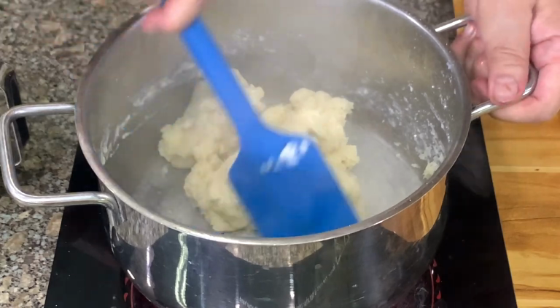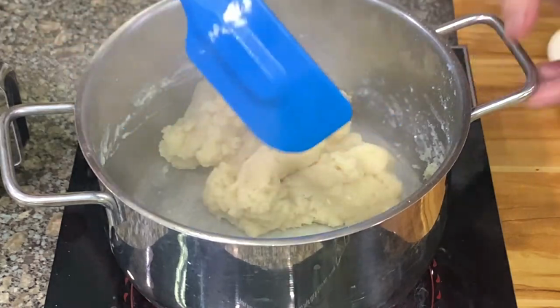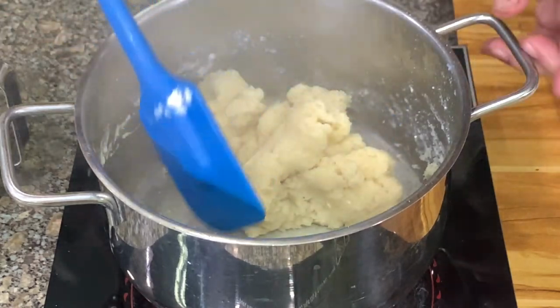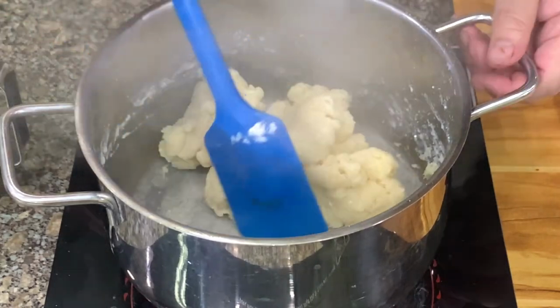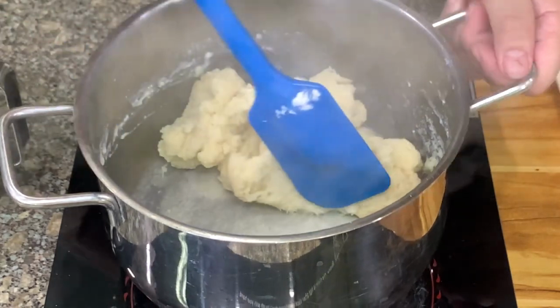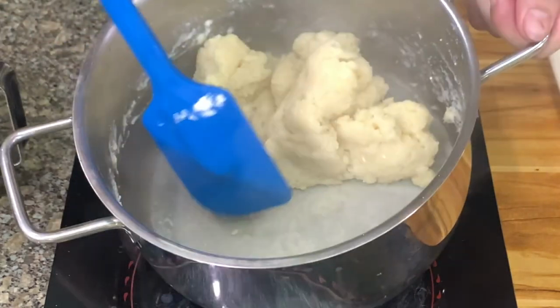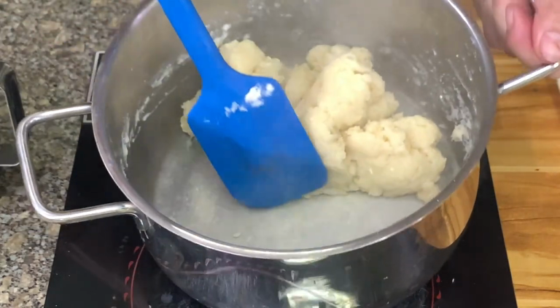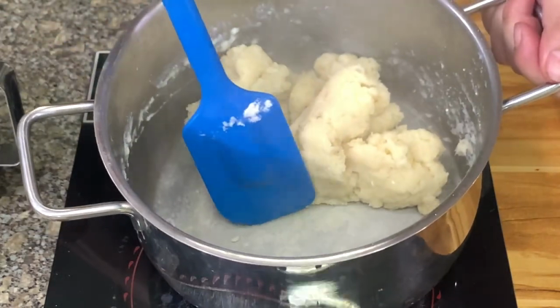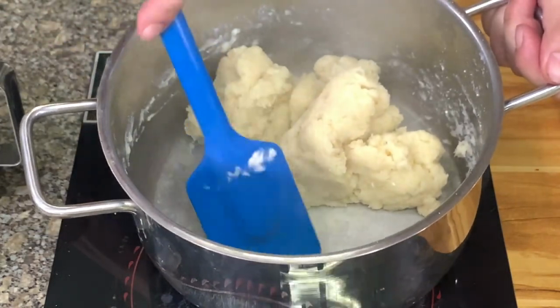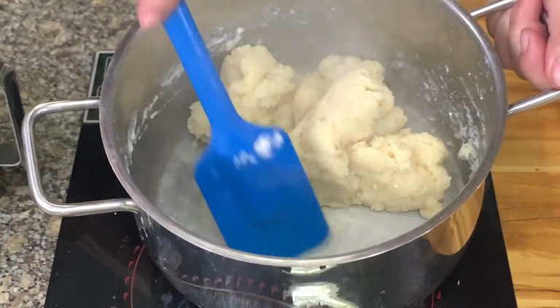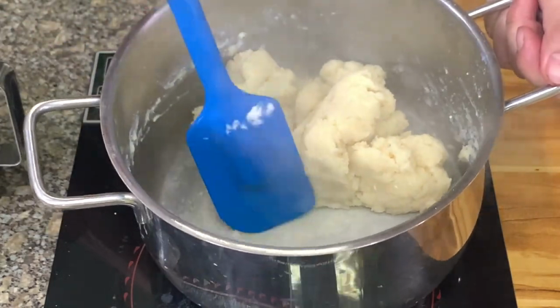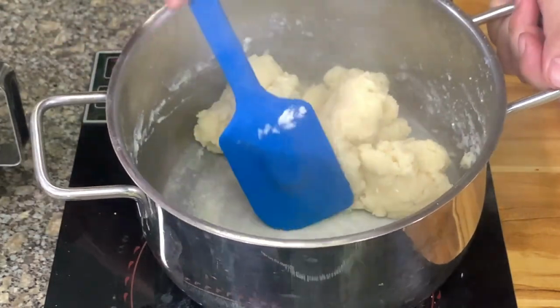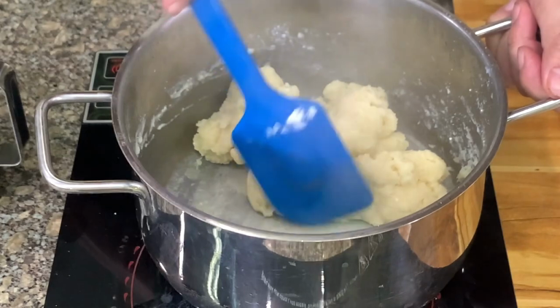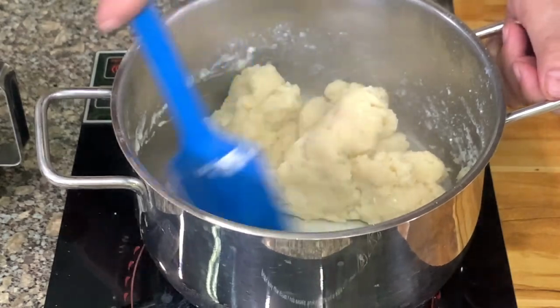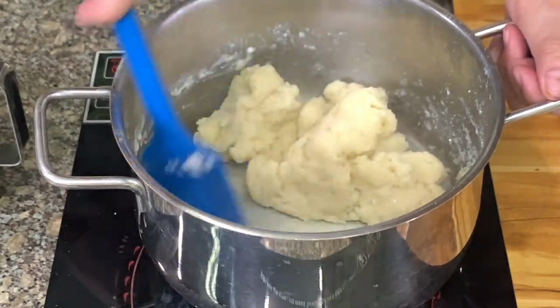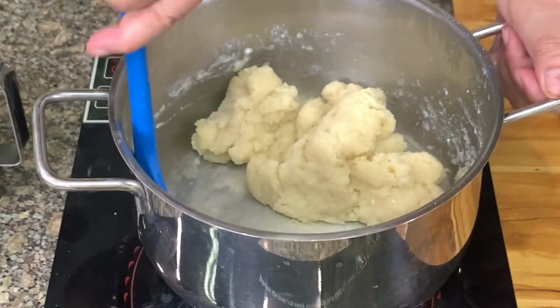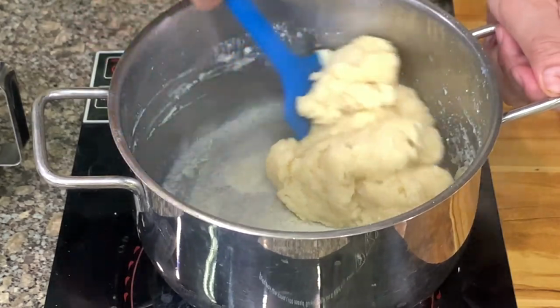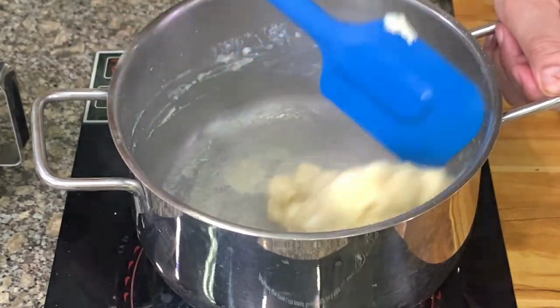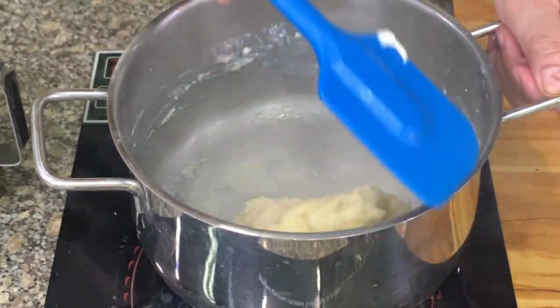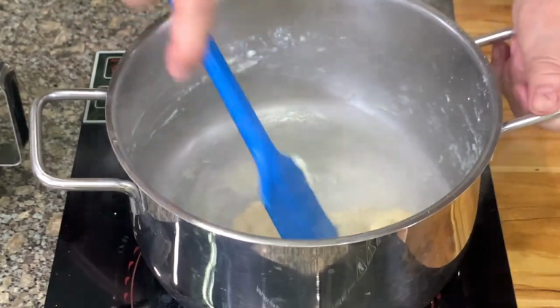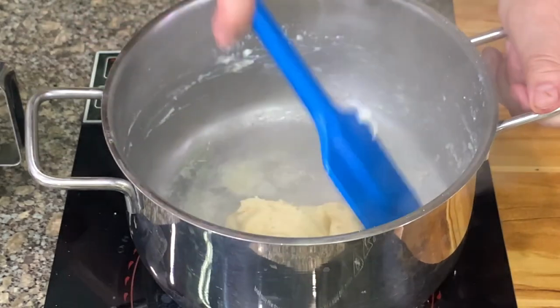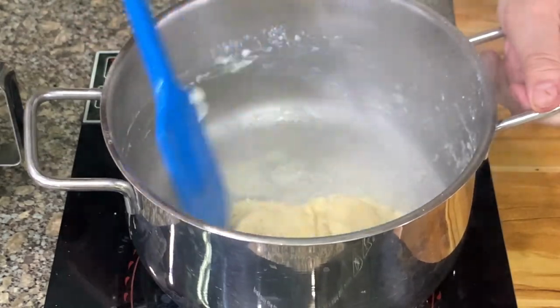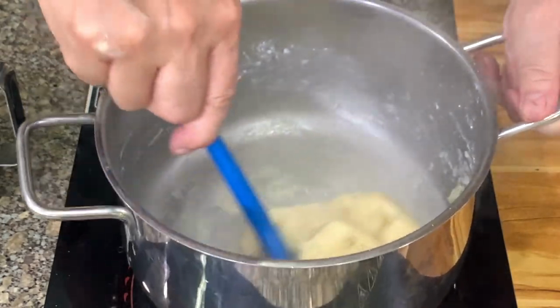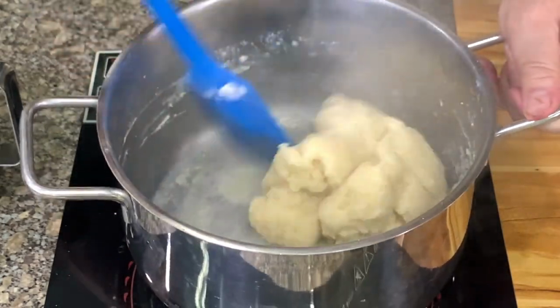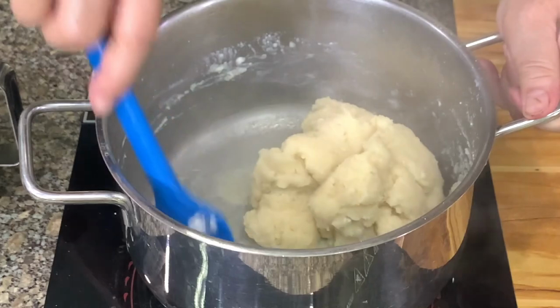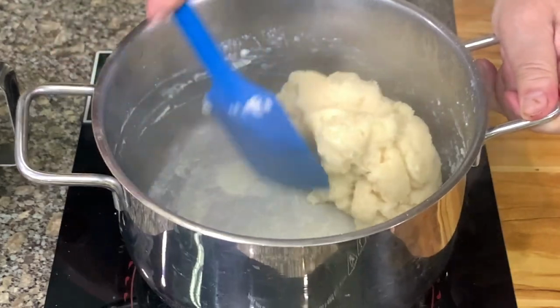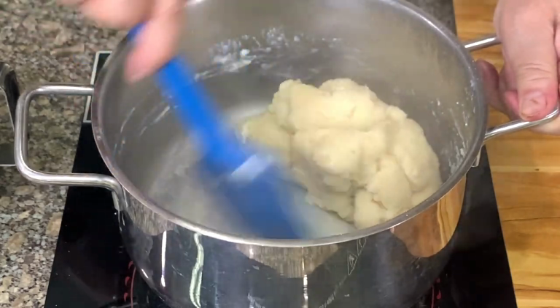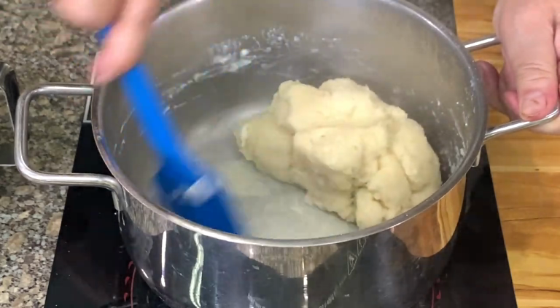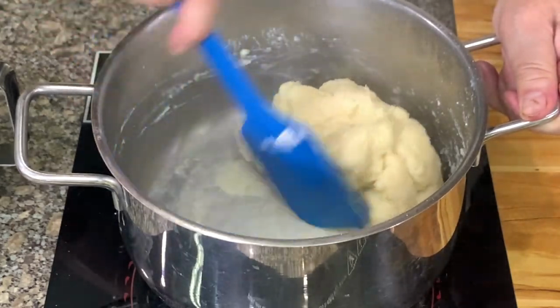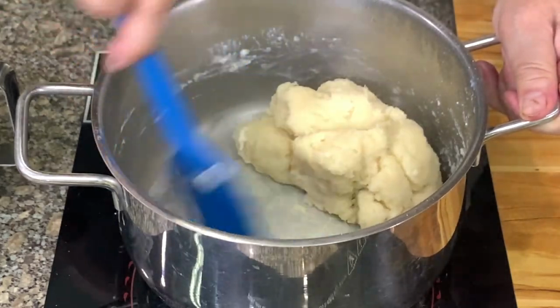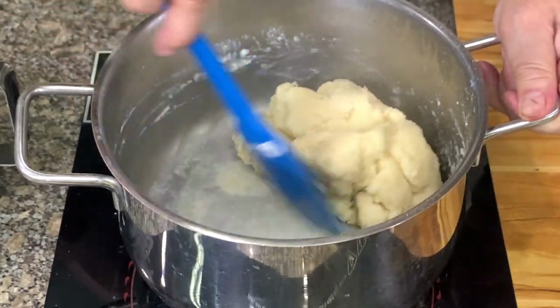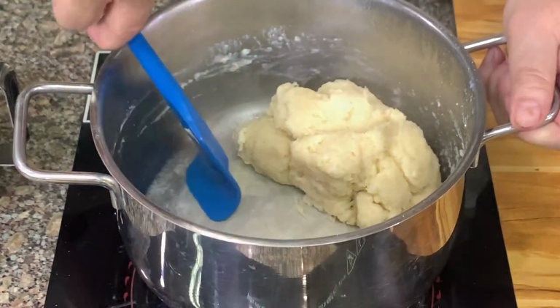How do you know when to stop? You see at the bottom of the saucepan, it will form a film — a film that does not burn.